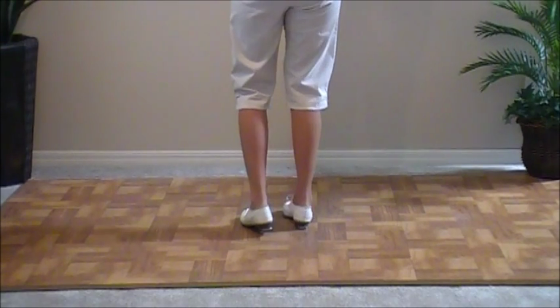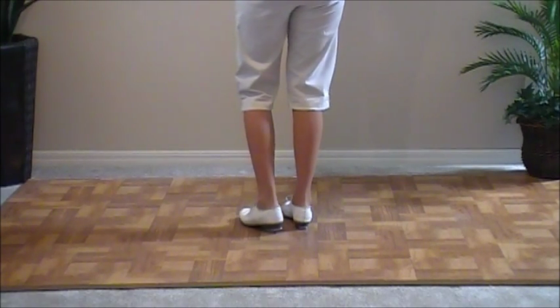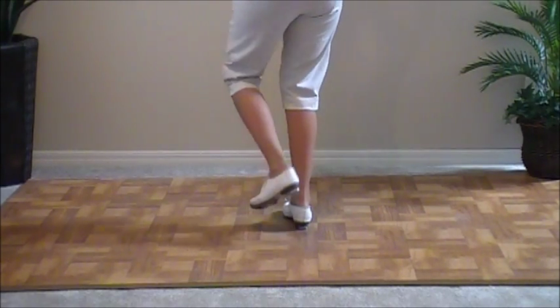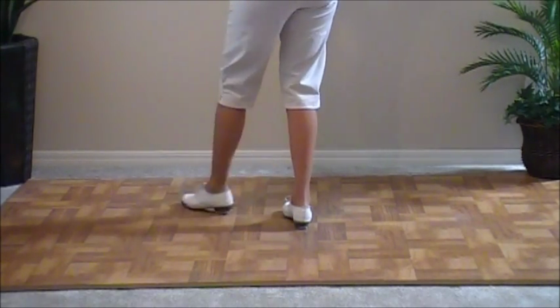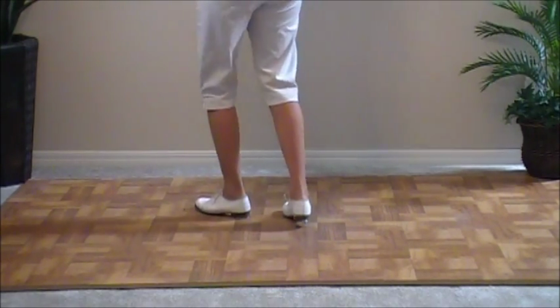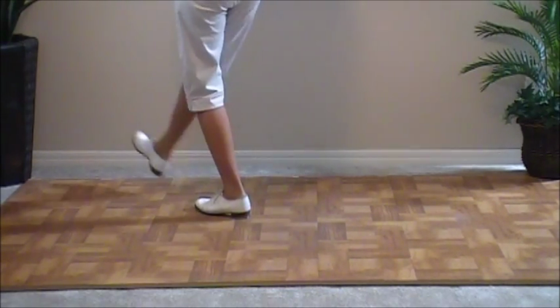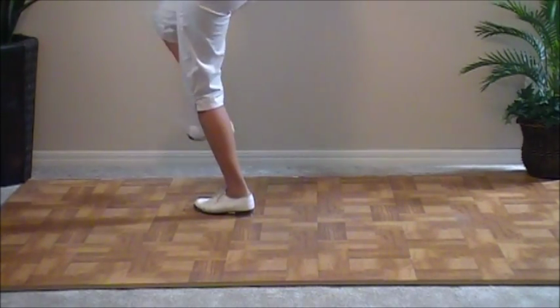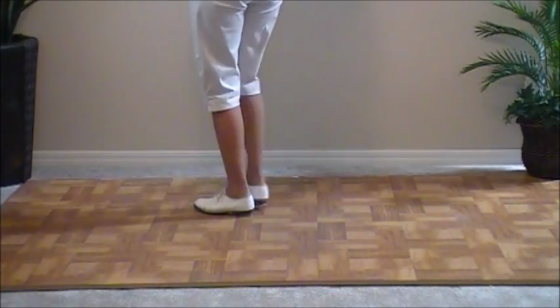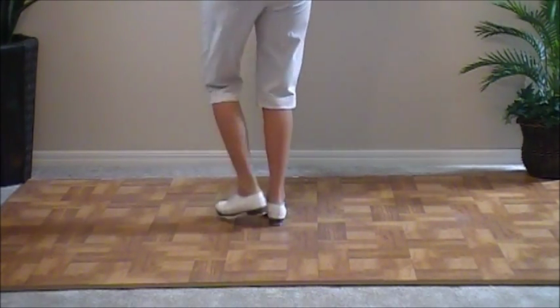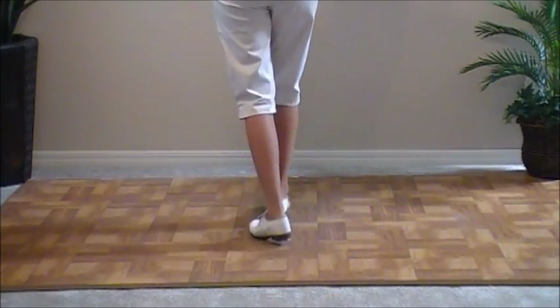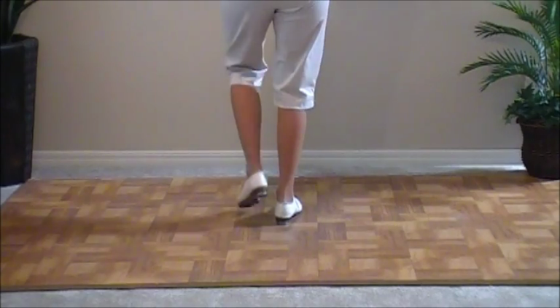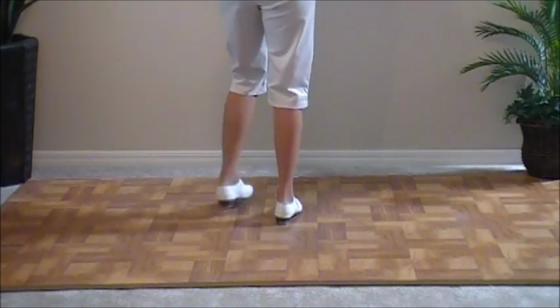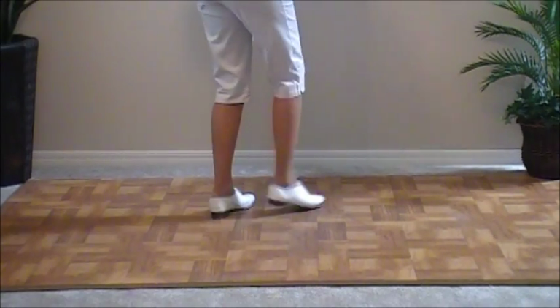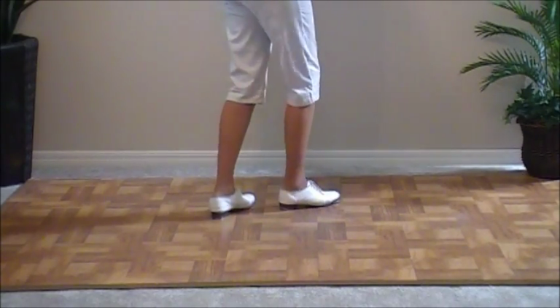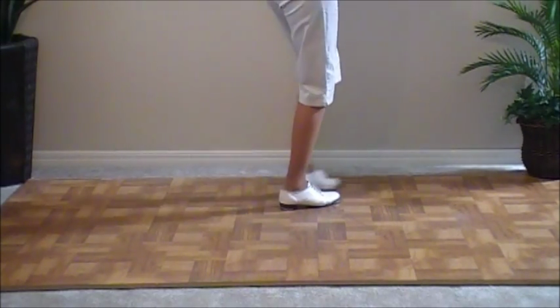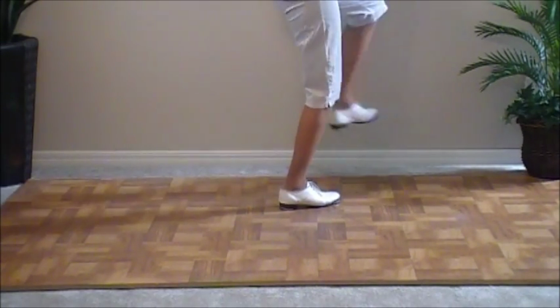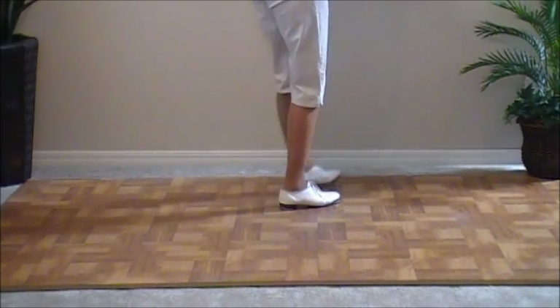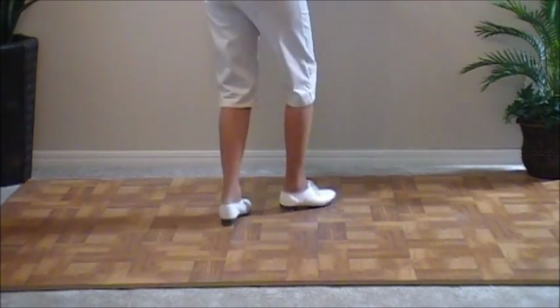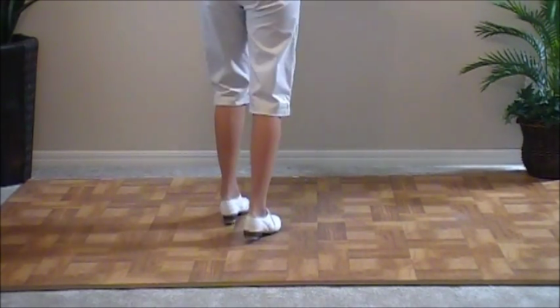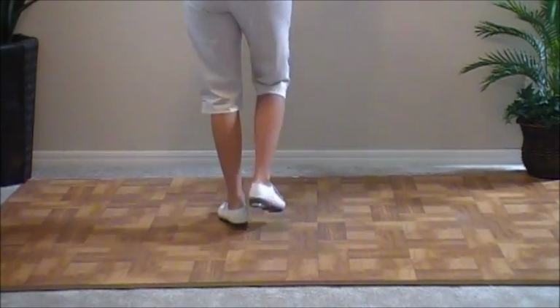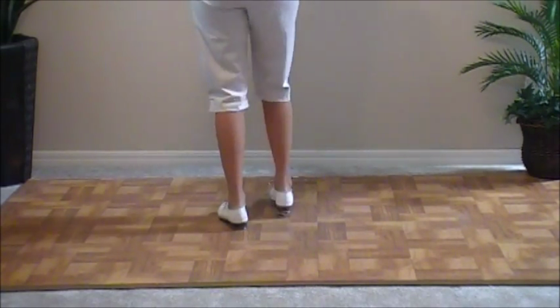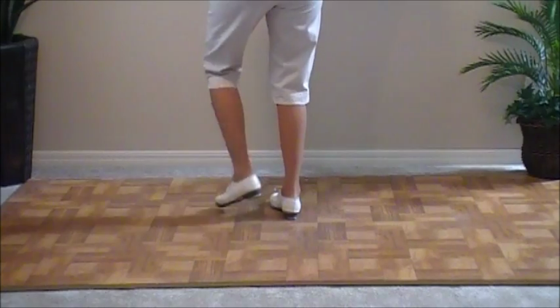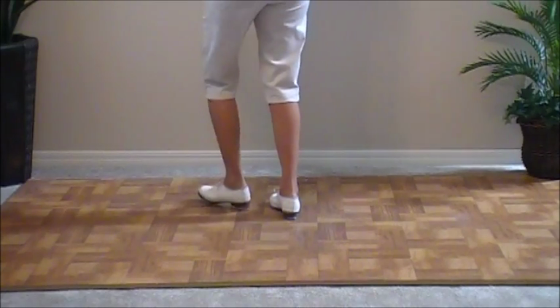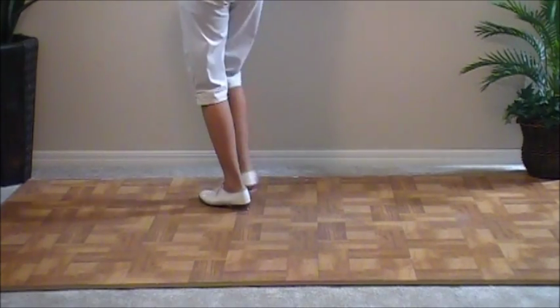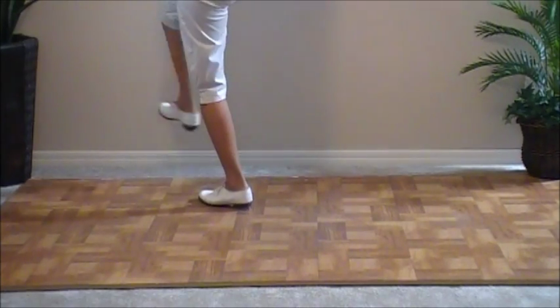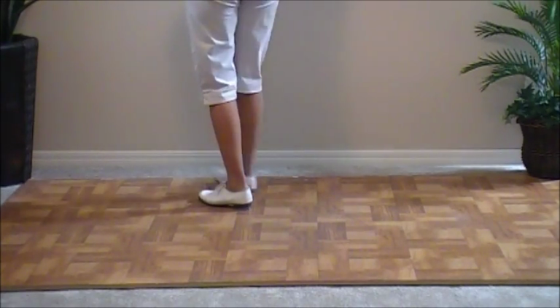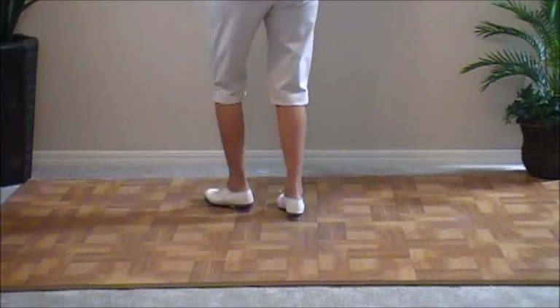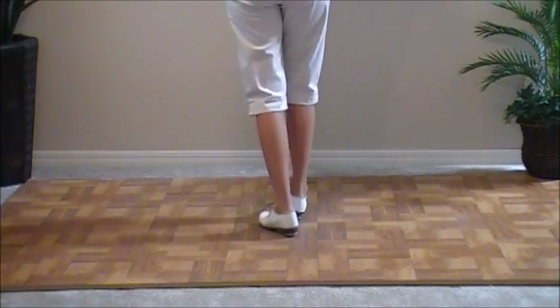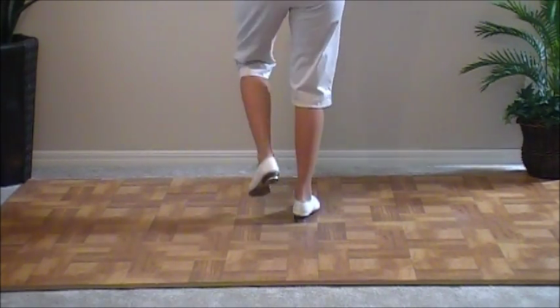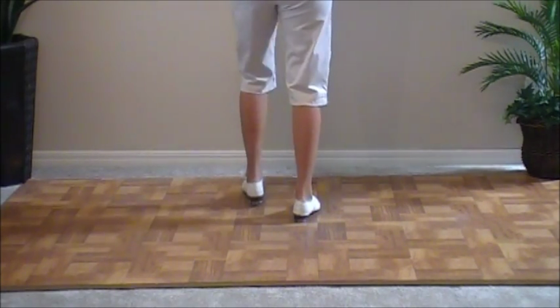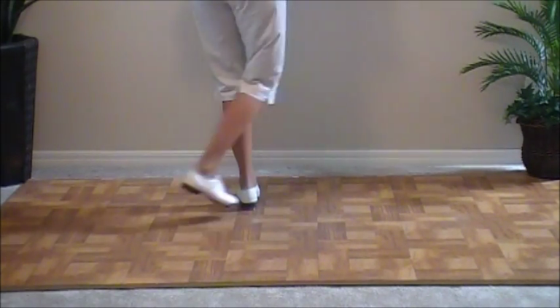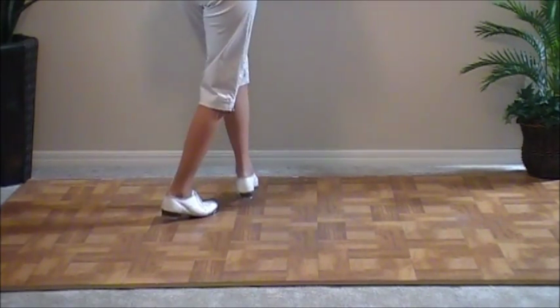Ready, go. Double step, brush up, and a basic. Double step, double step, brush up, and a basic. Double step, double step, brush up, and a basic. Double step, rock step.